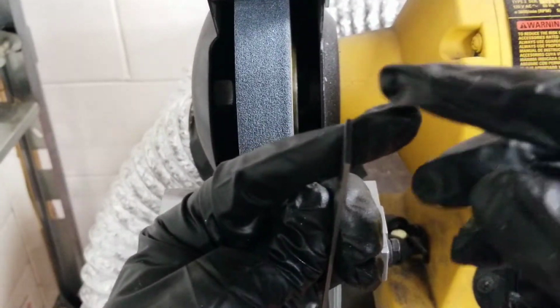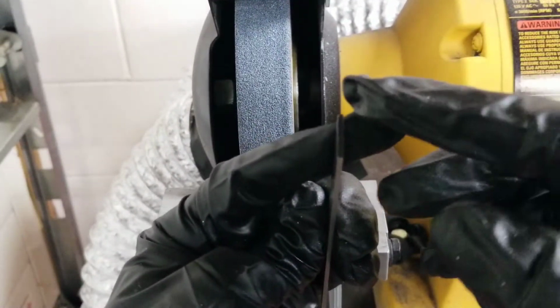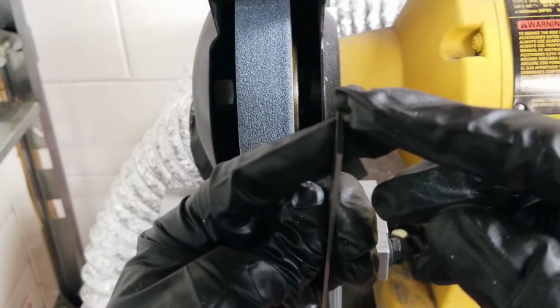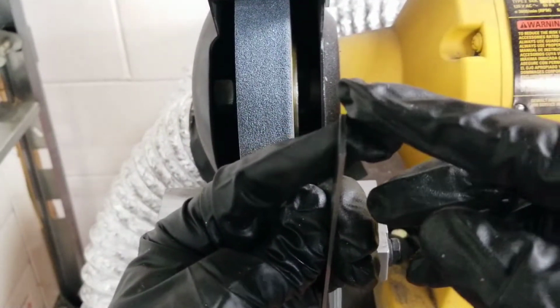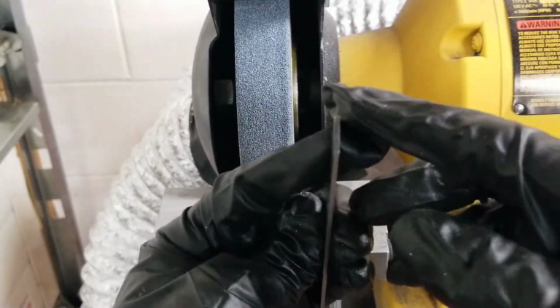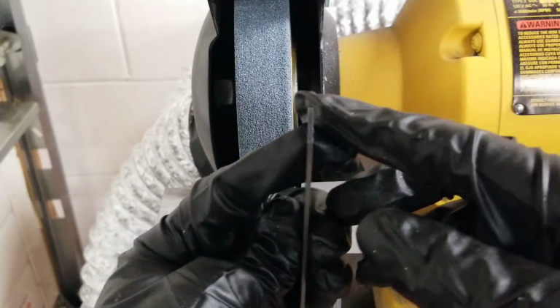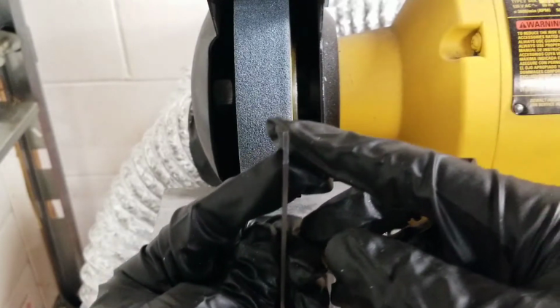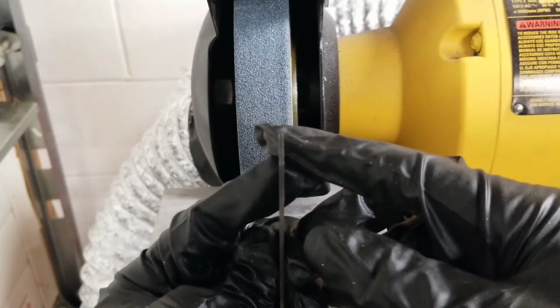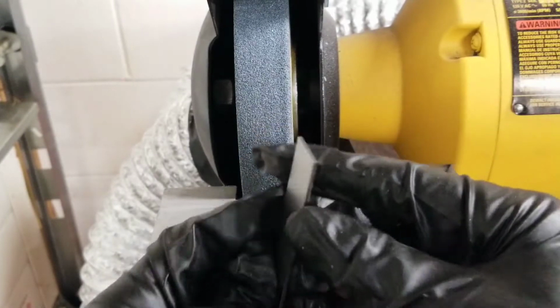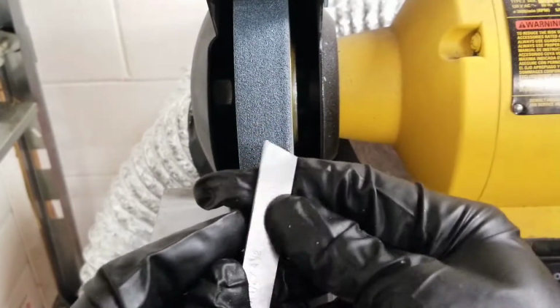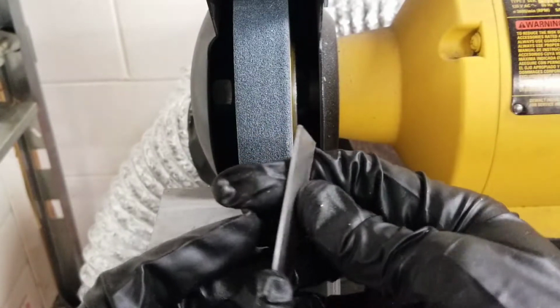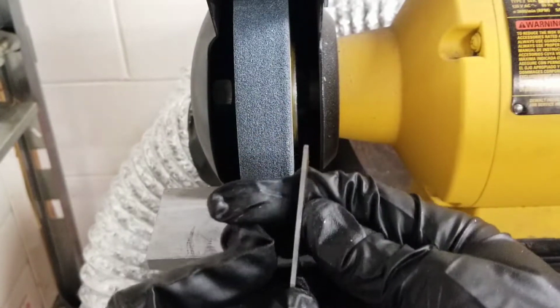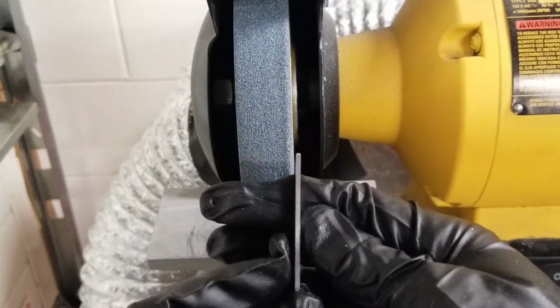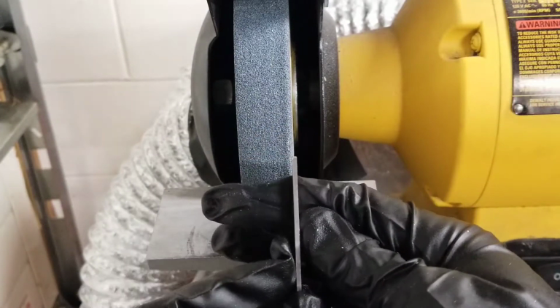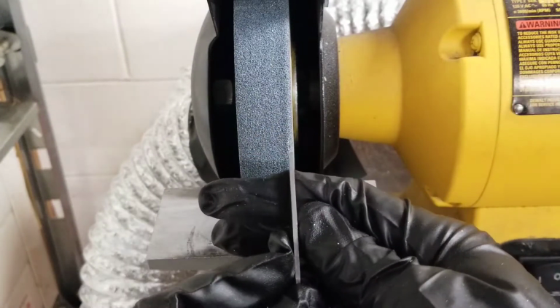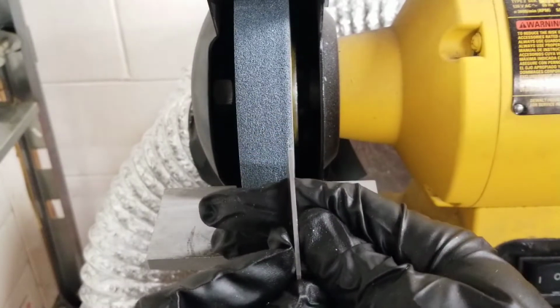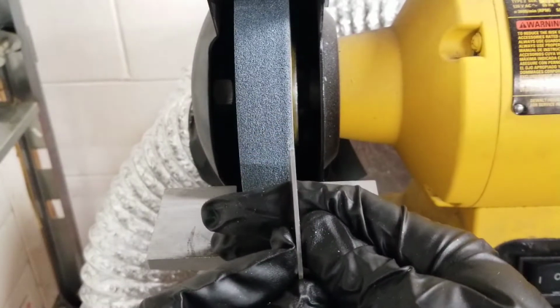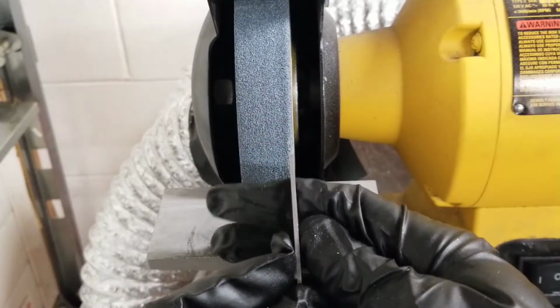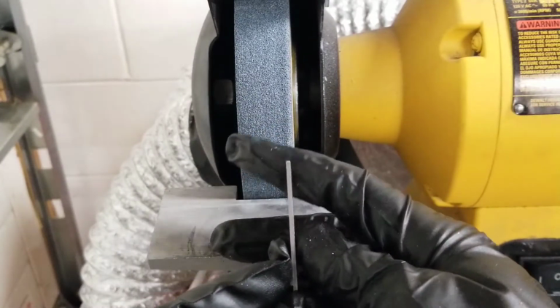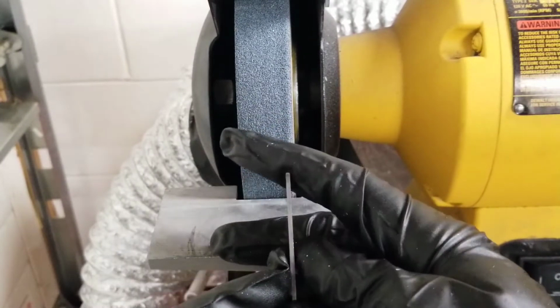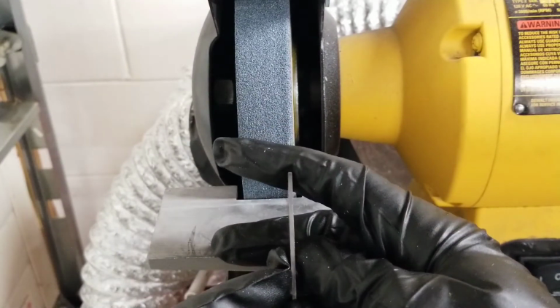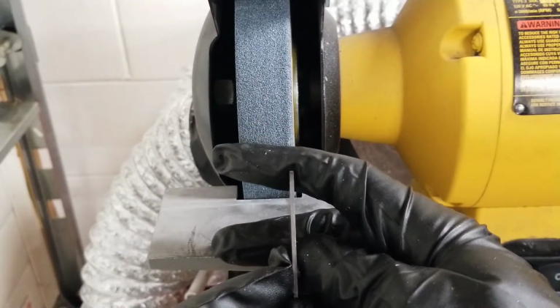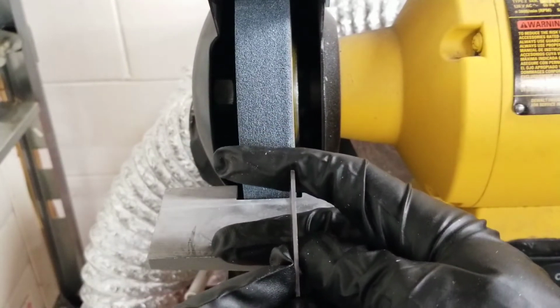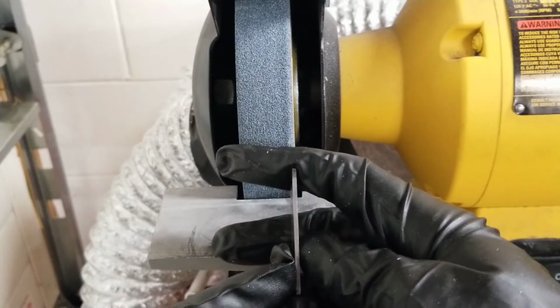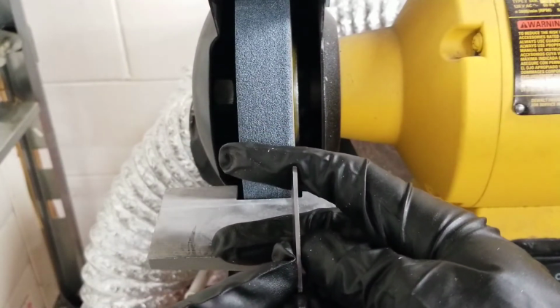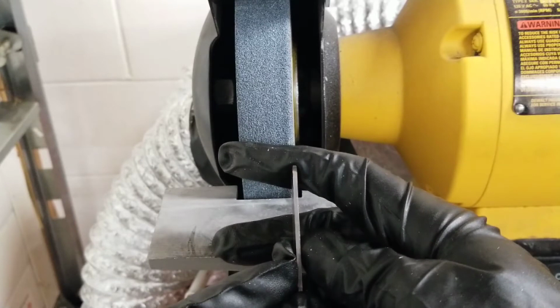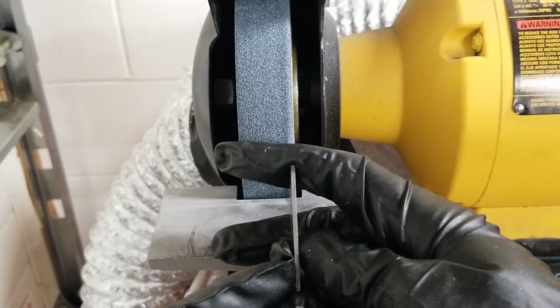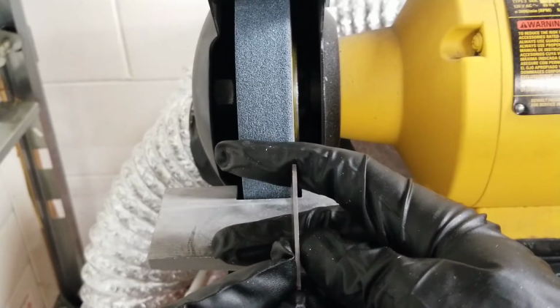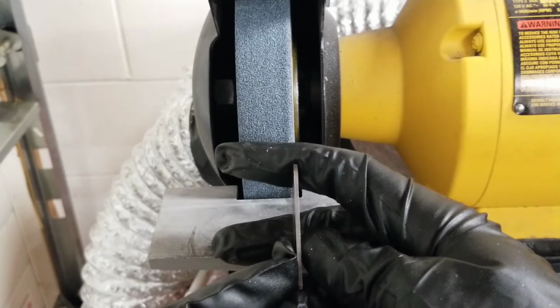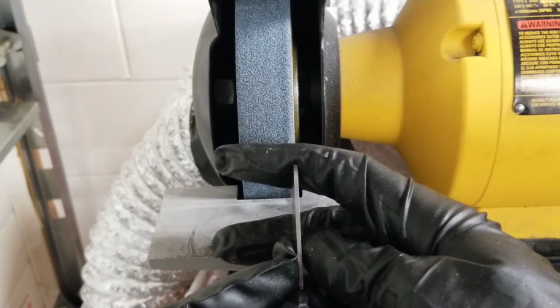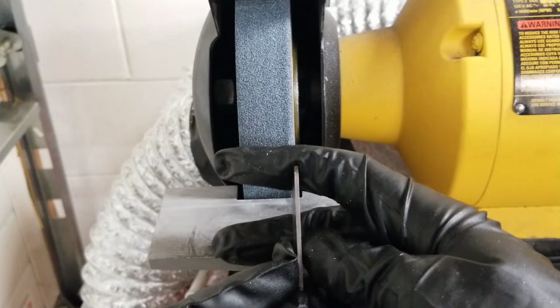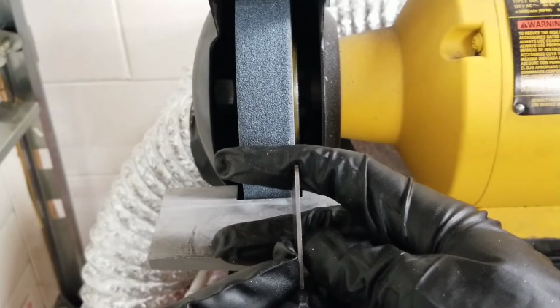This won't be good because it will cut at an angle and you'll be using a point instead of the full flat surface of the blade to cut through the workpiece.